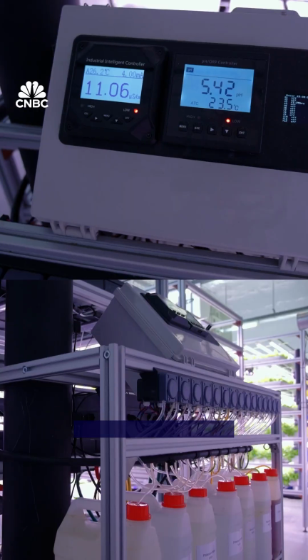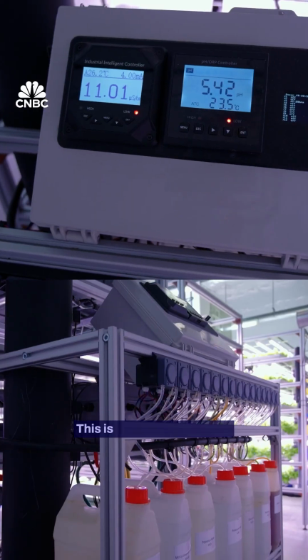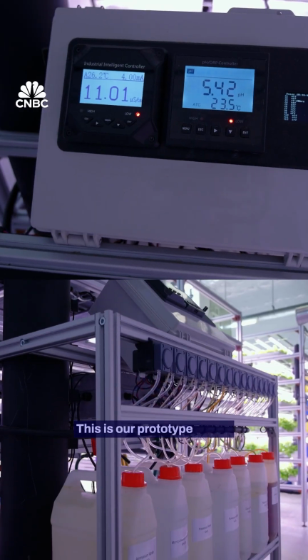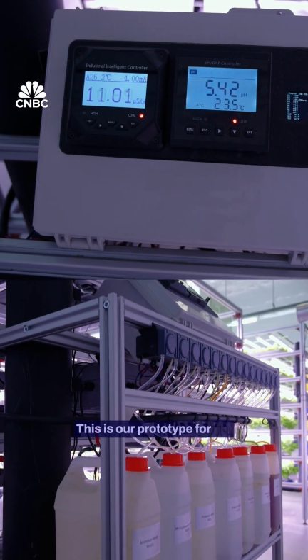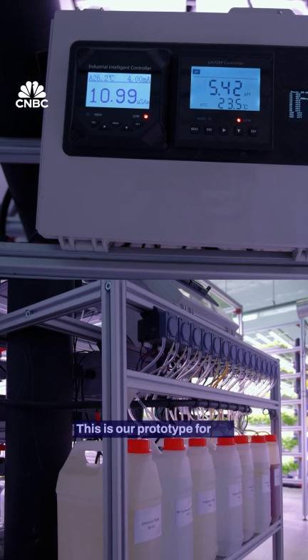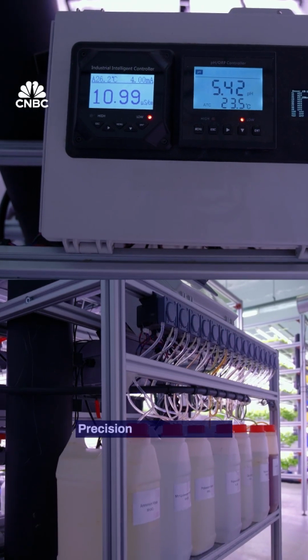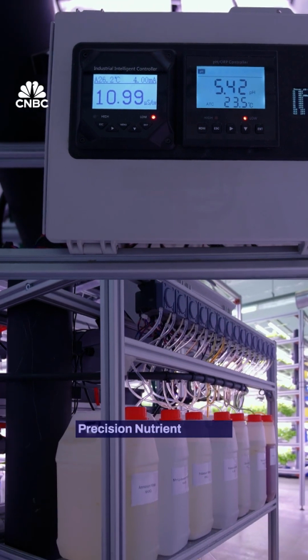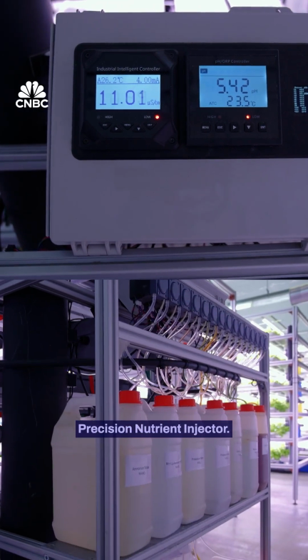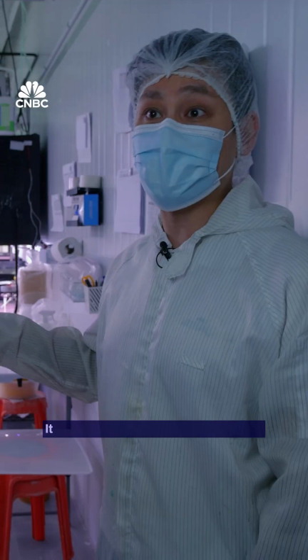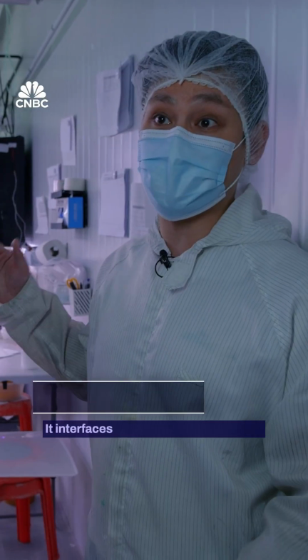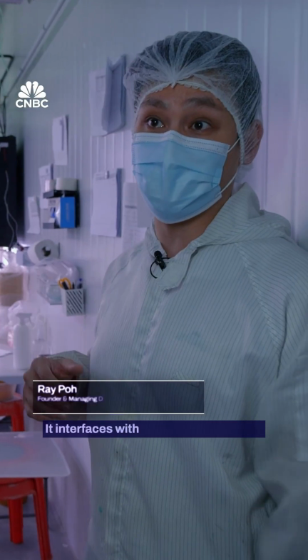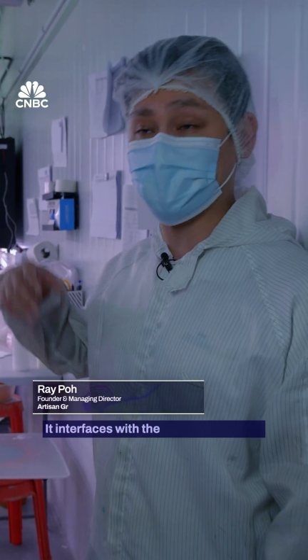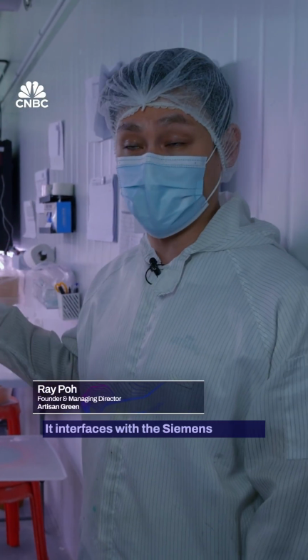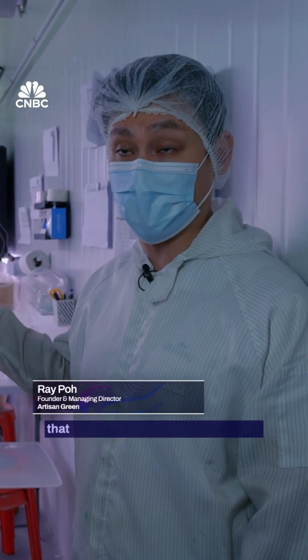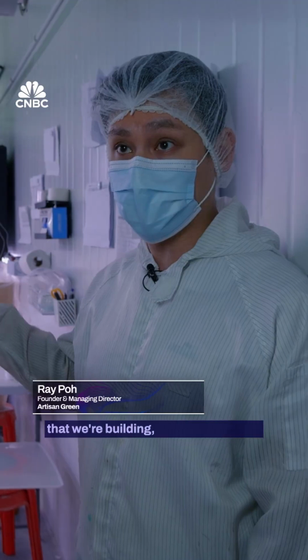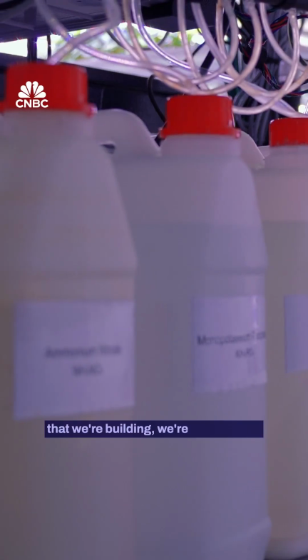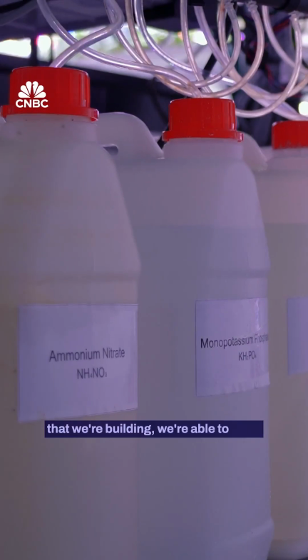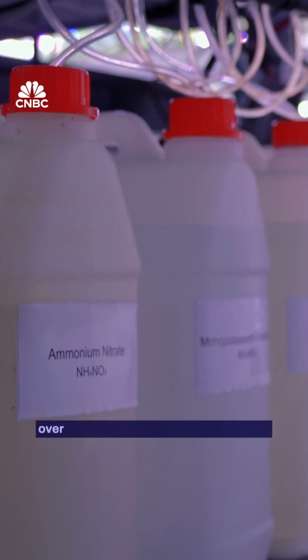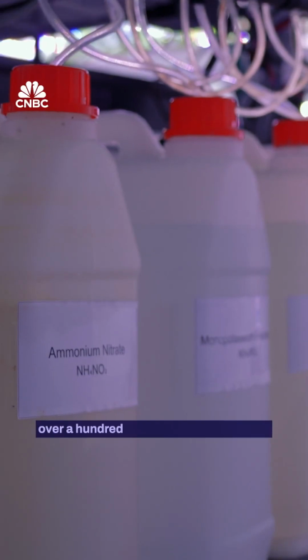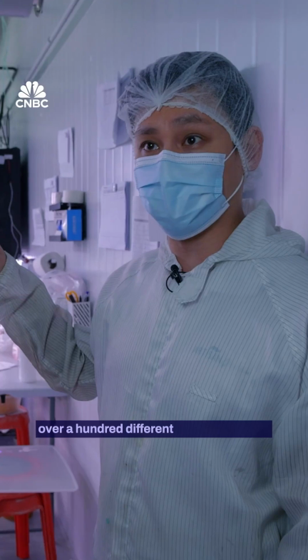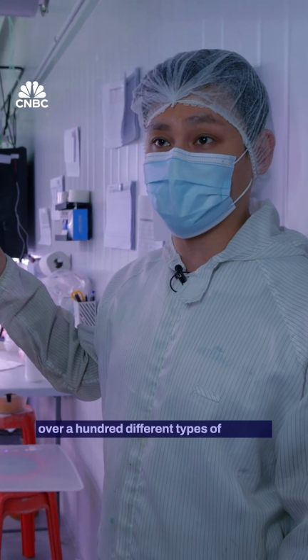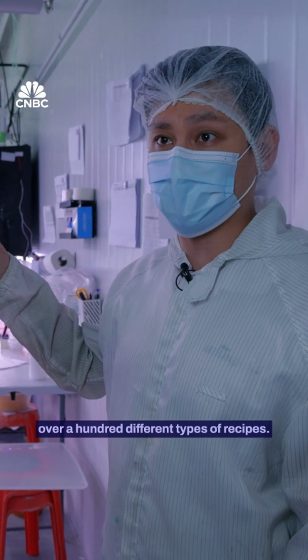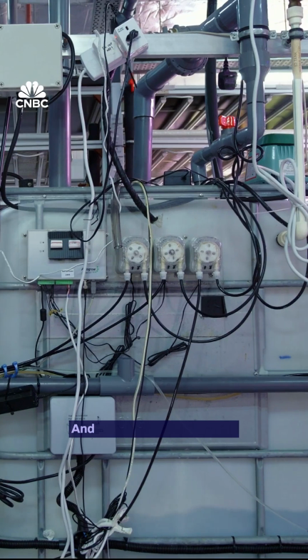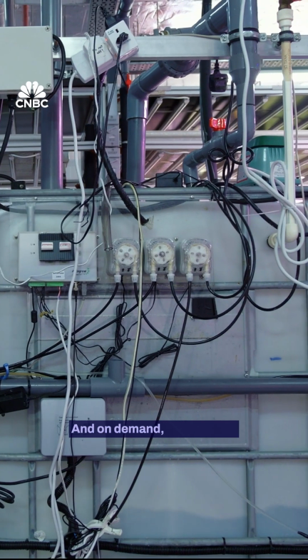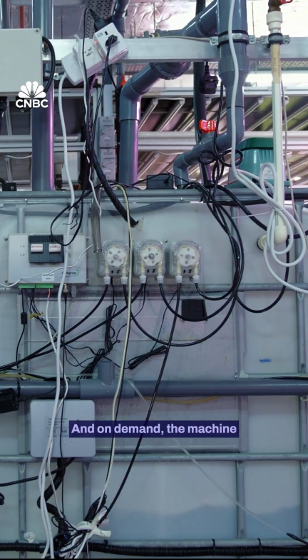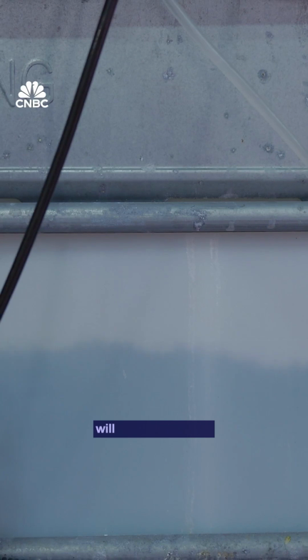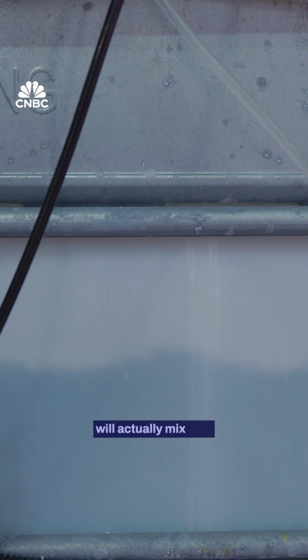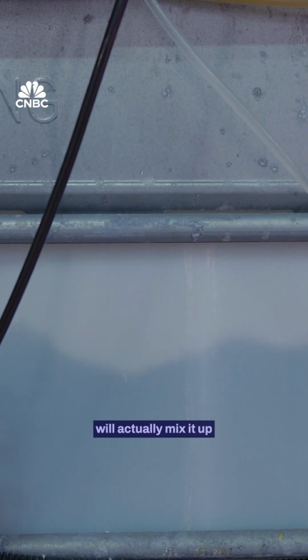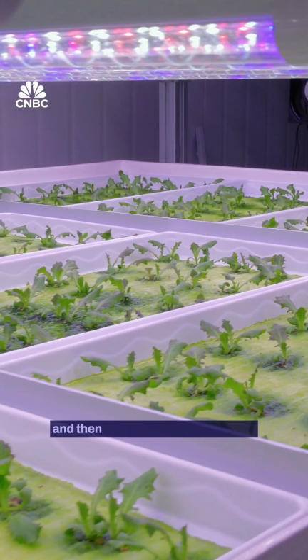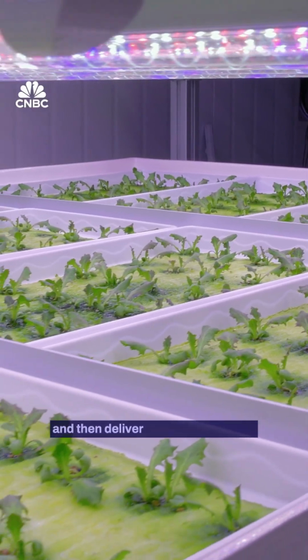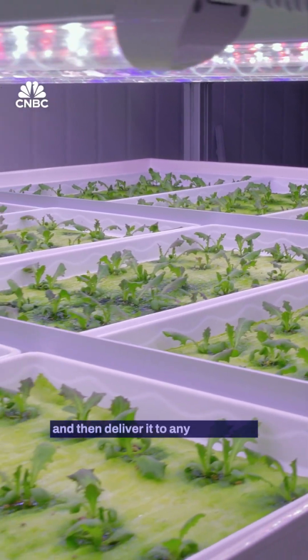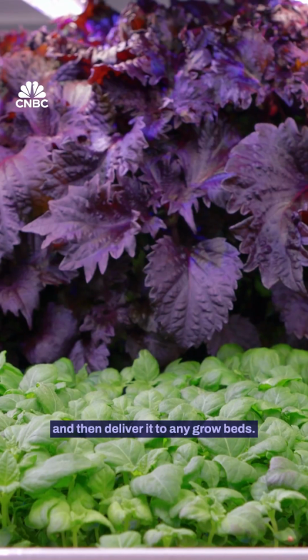This is our prototype for the Precision Nutrient Injector. The interface with the Siemens platform that we're building allows us to store over a hundred different types of recipes, and on demand the machine will actually mix it up and then deliver it to any grow beds.